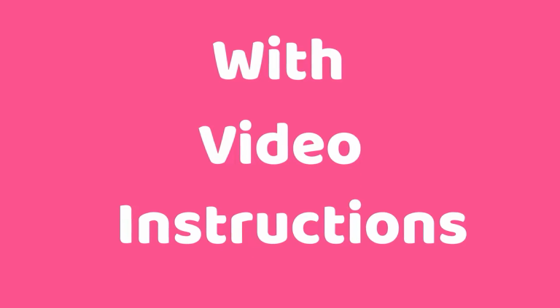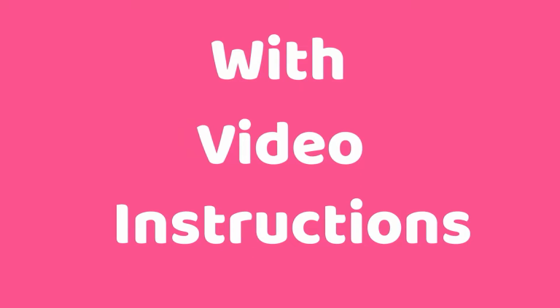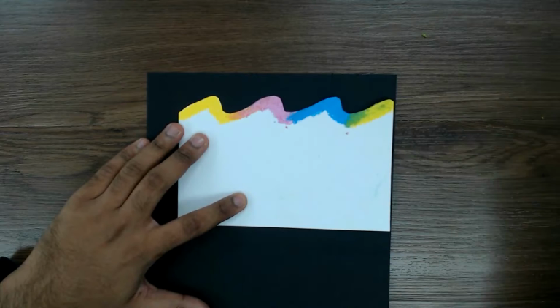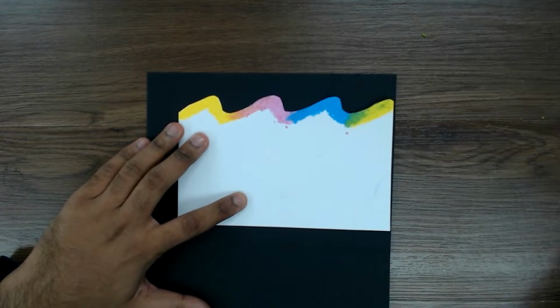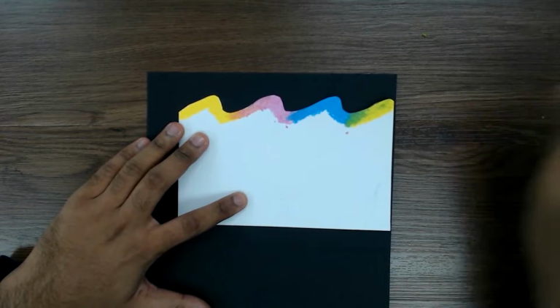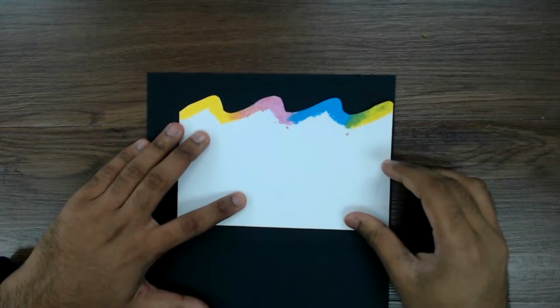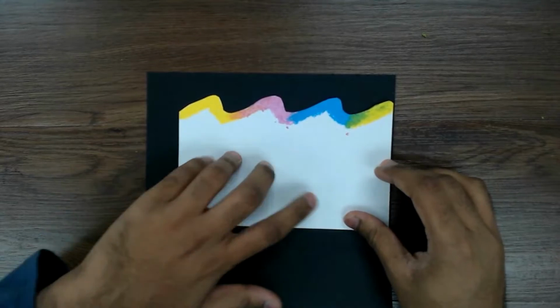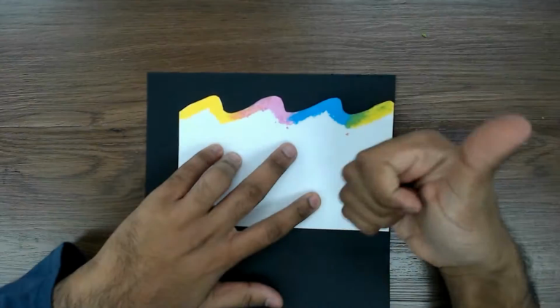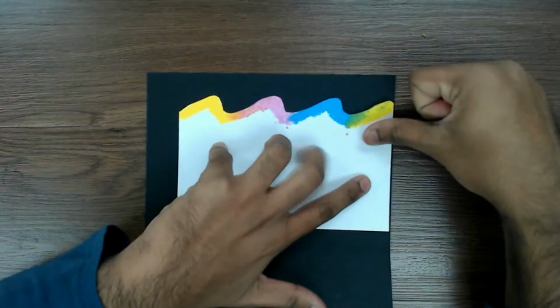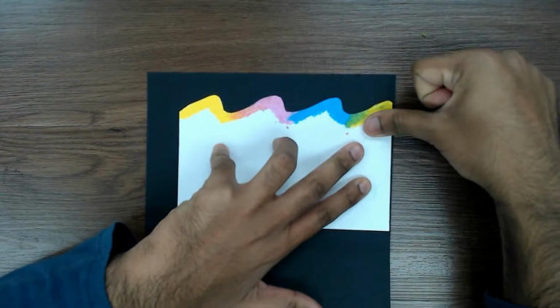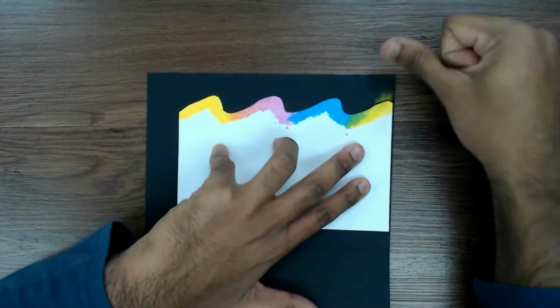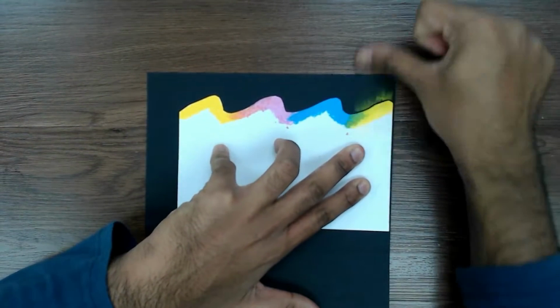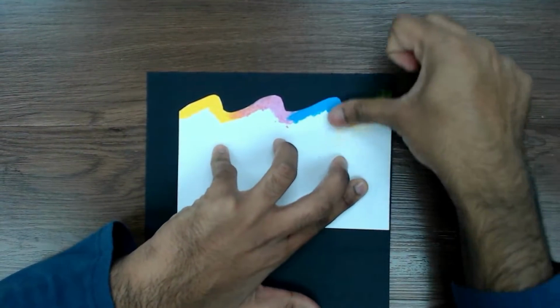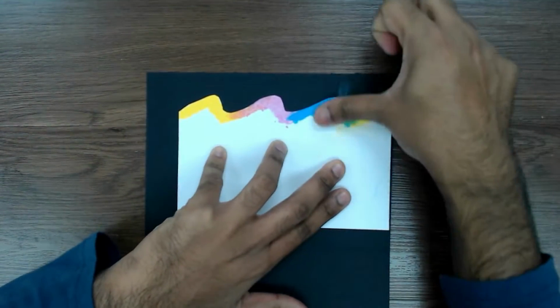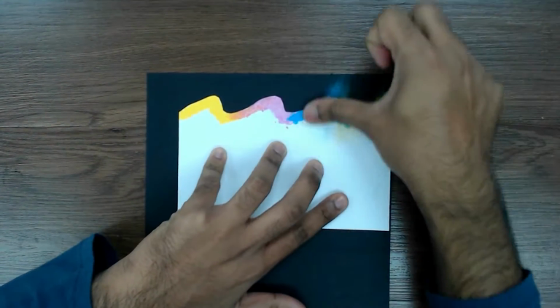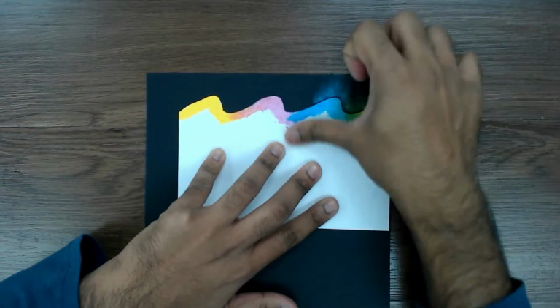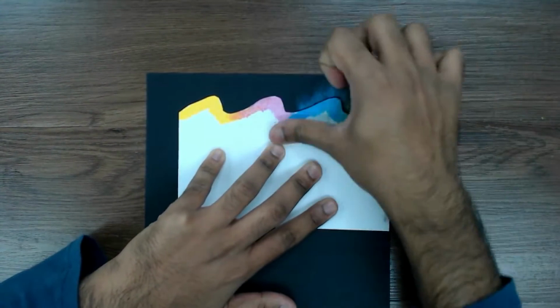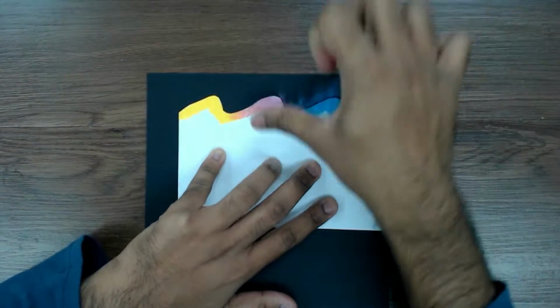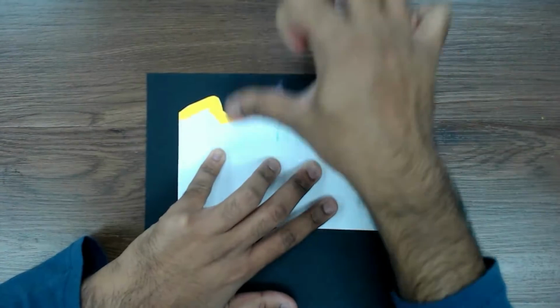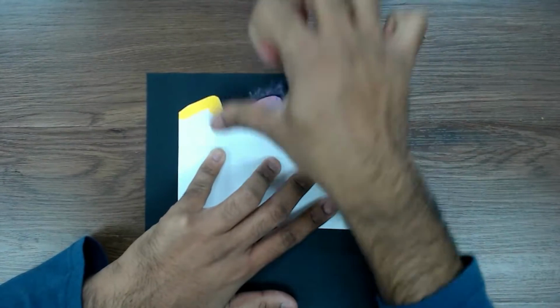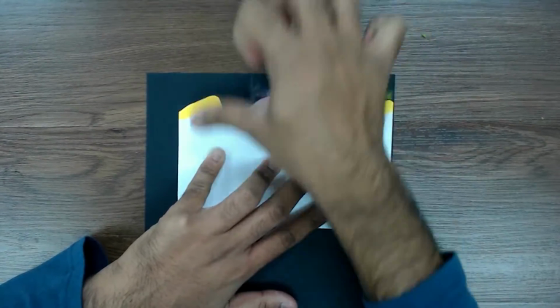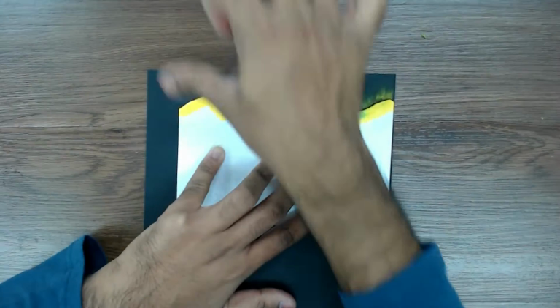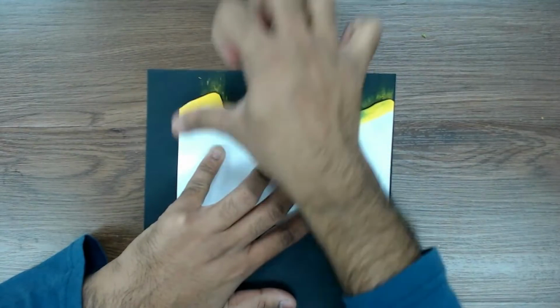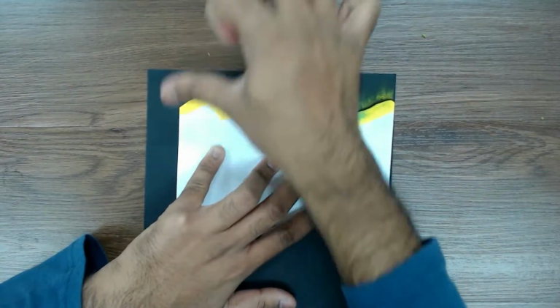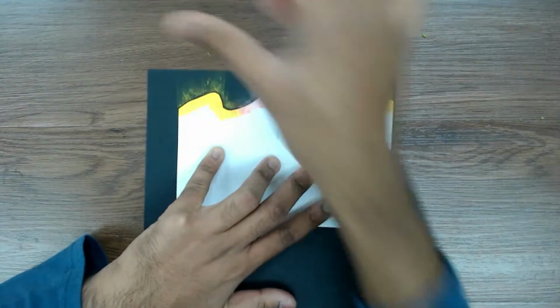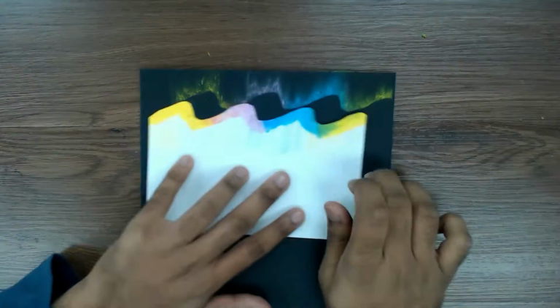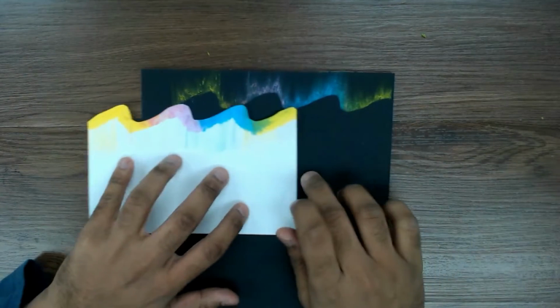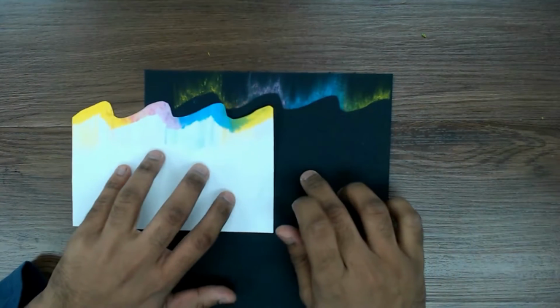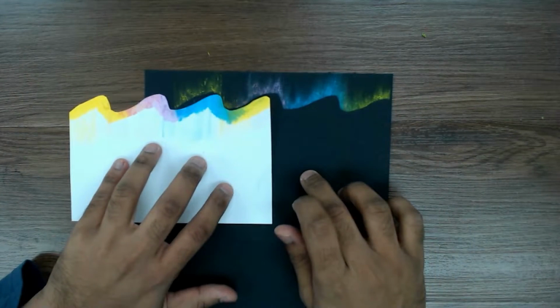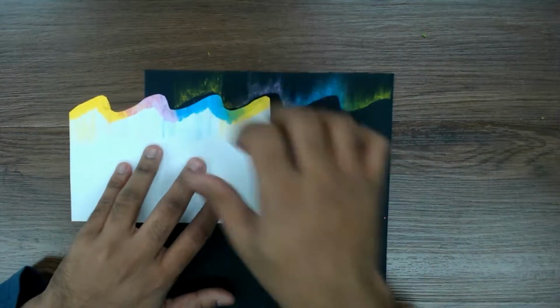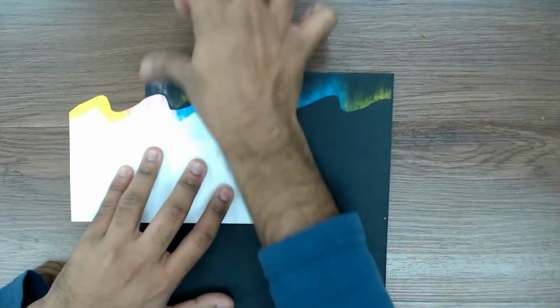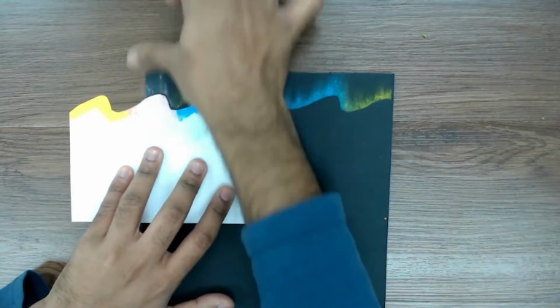Place the wavy lines on the black mounting board and smudge the oil pastel on top of the black mounting board using your fingers.